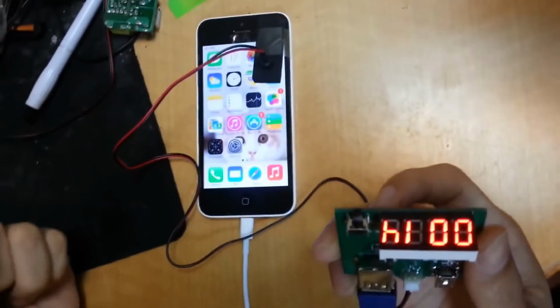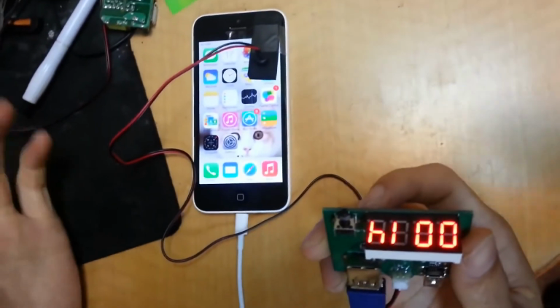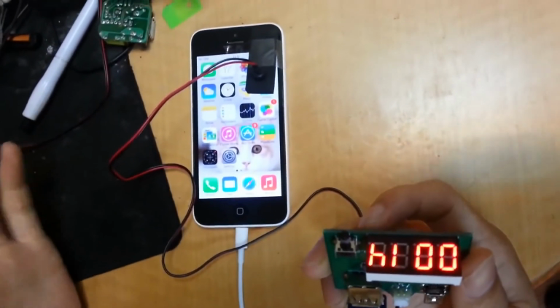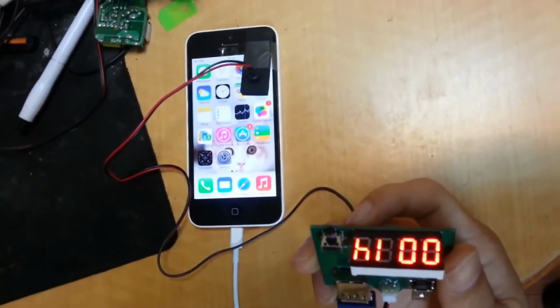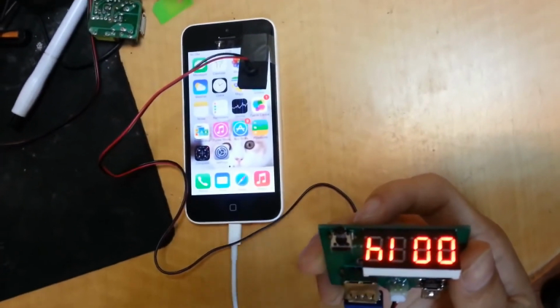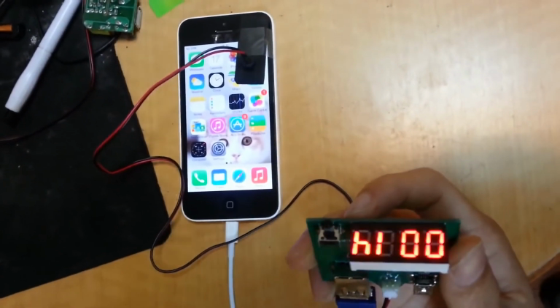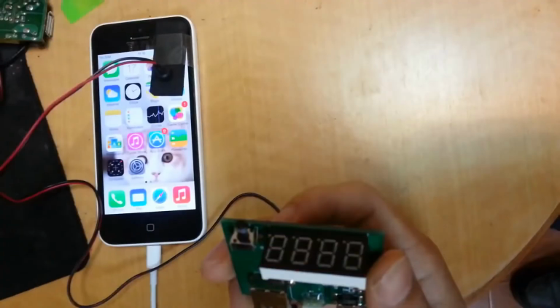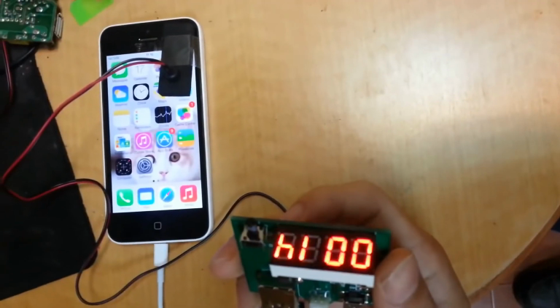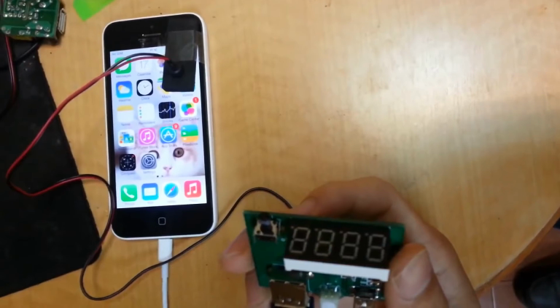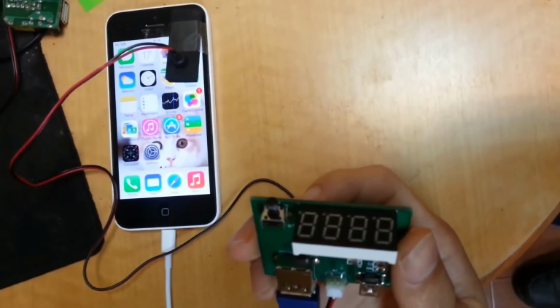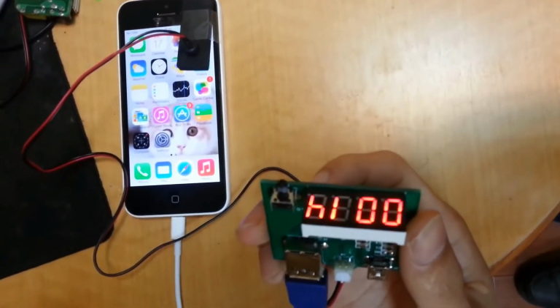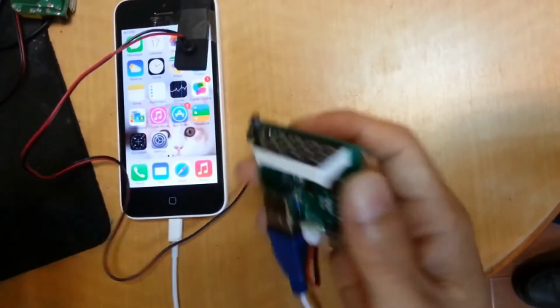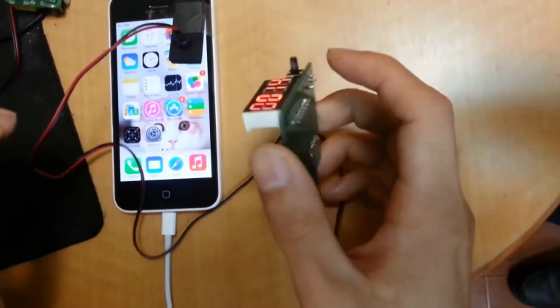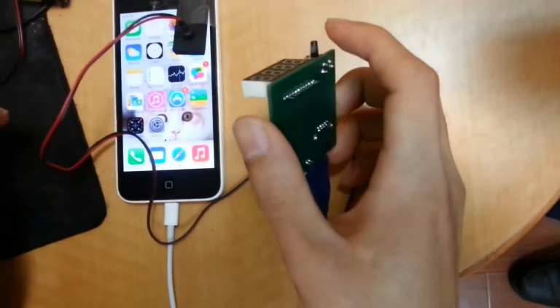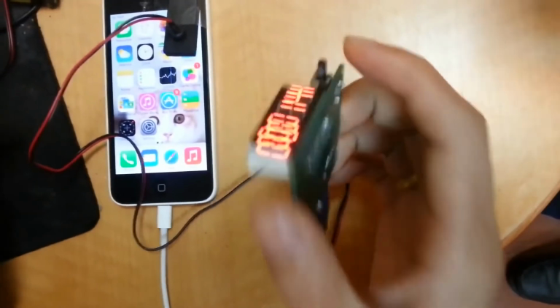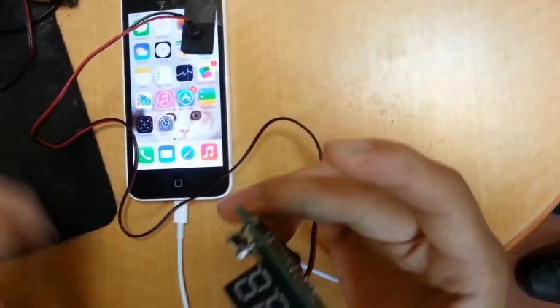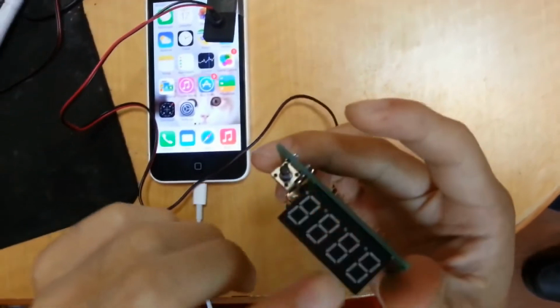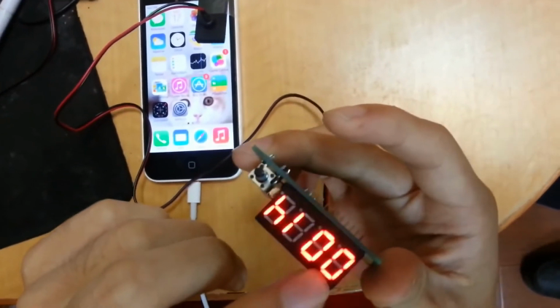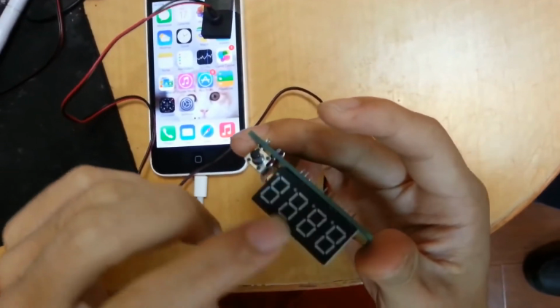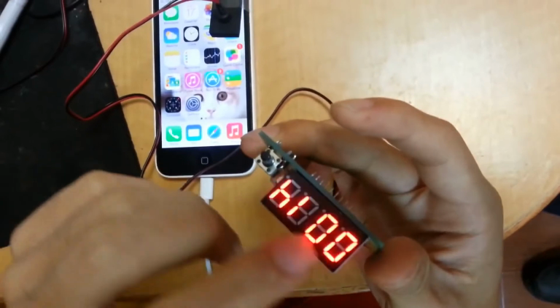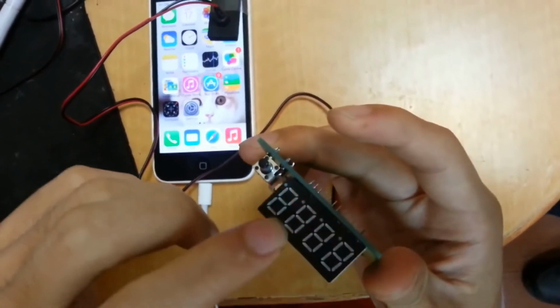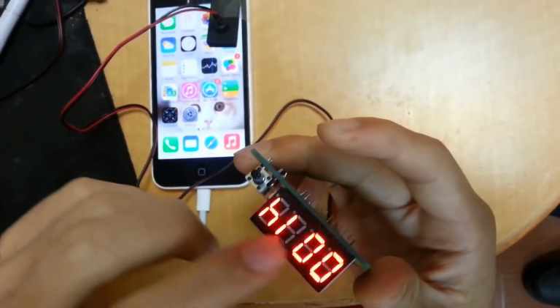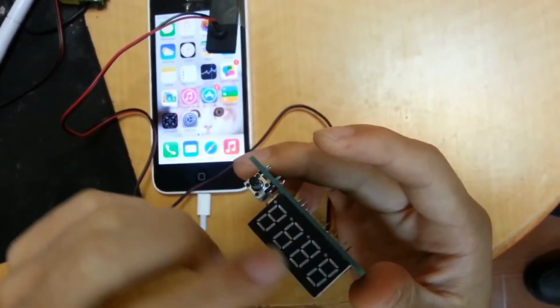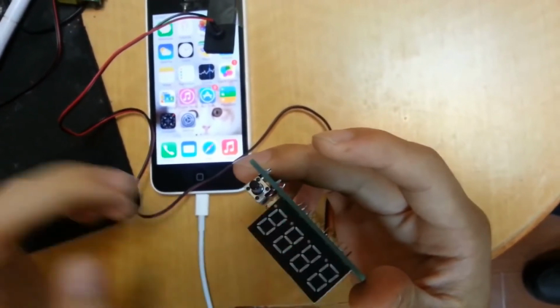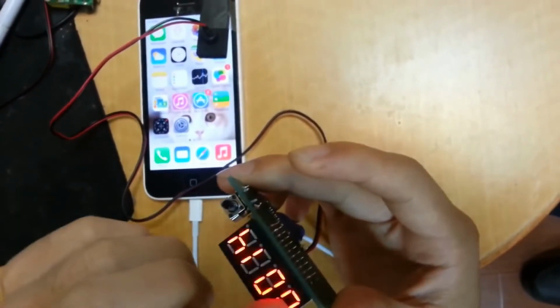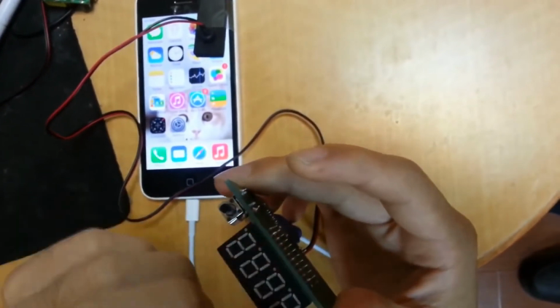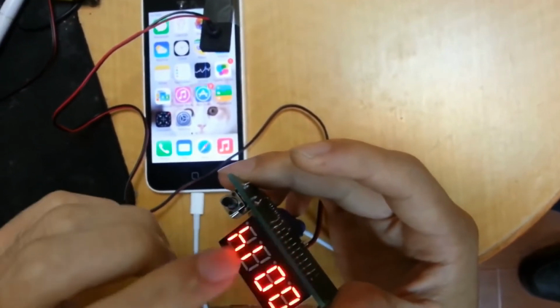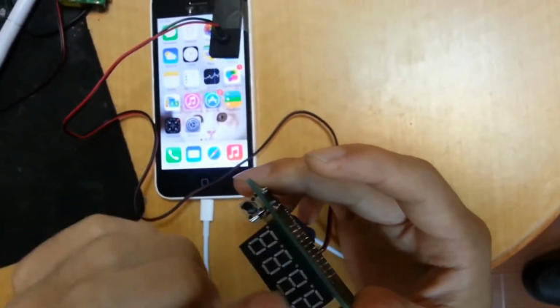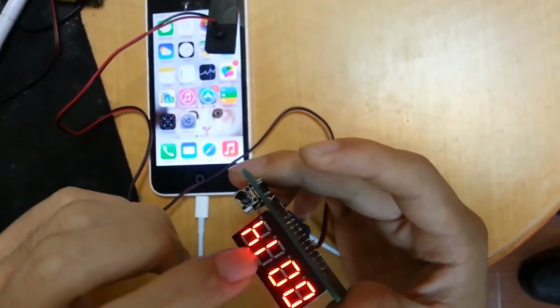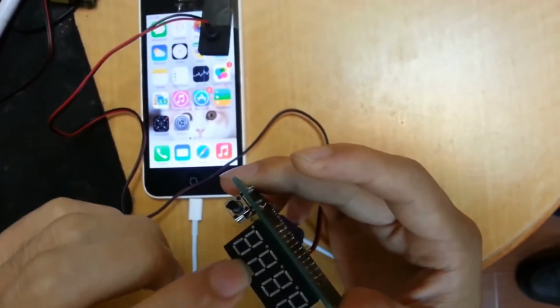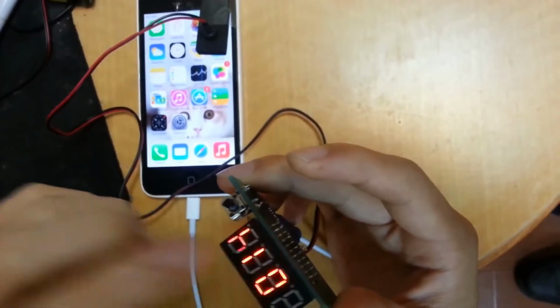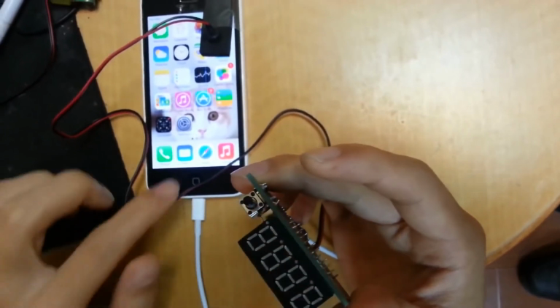Now the mobile is unlocked. Okay, now you can see — it has stopped and tells you the password is GLOGLO14.